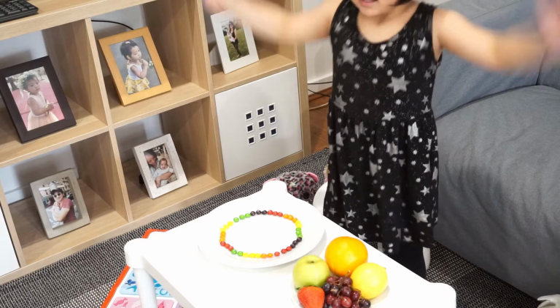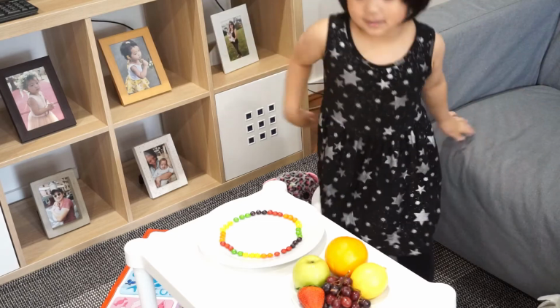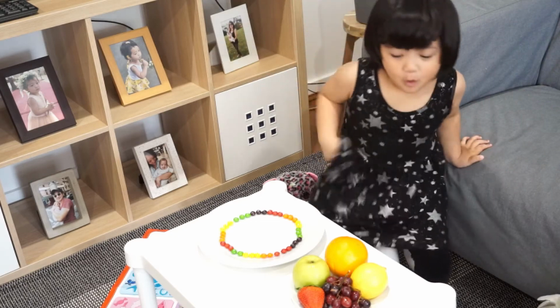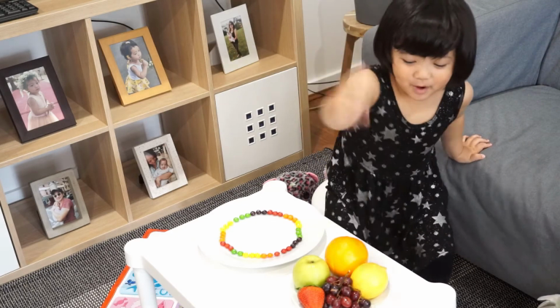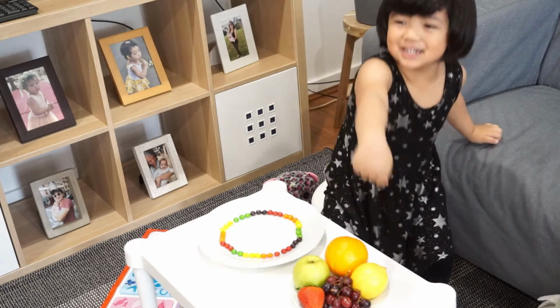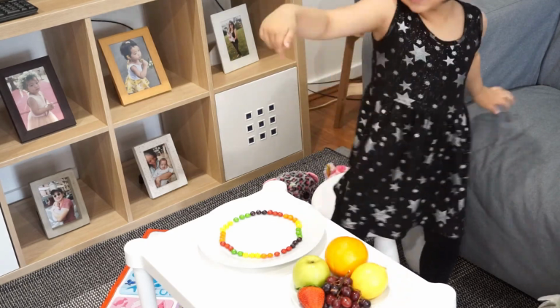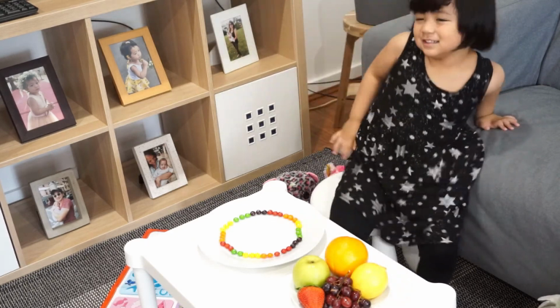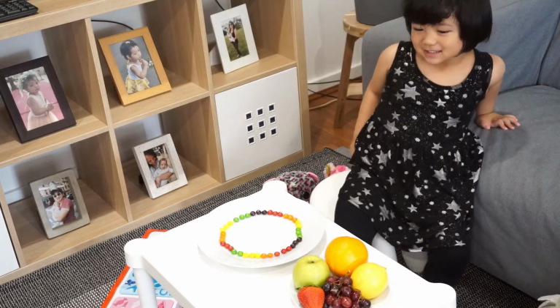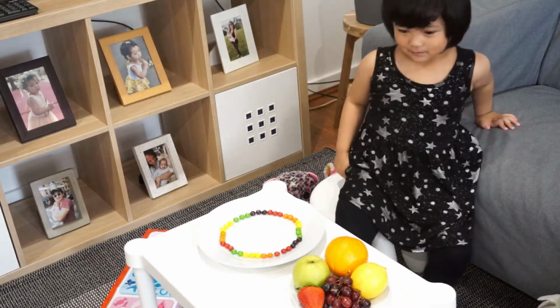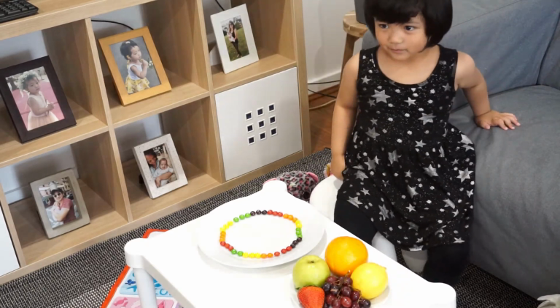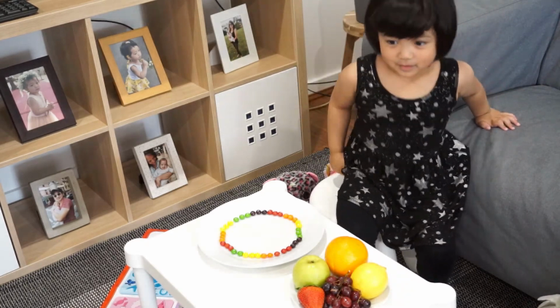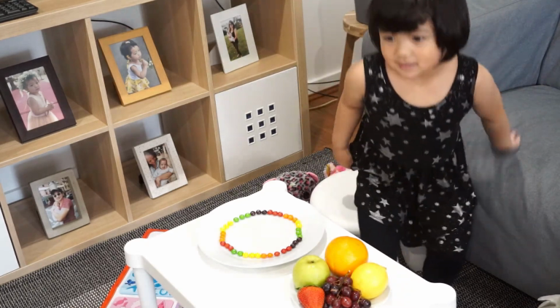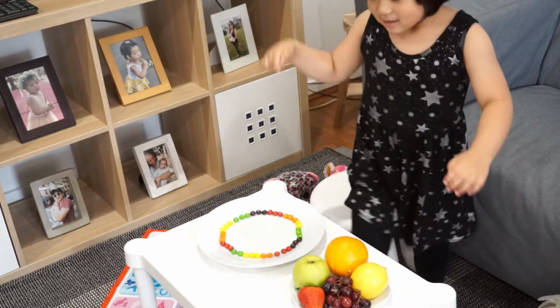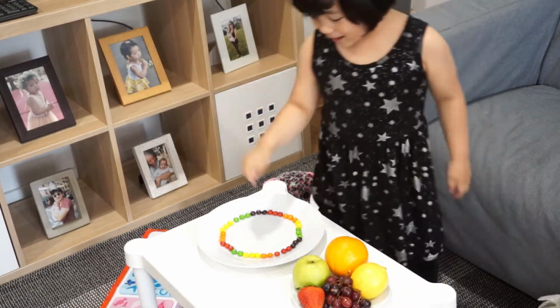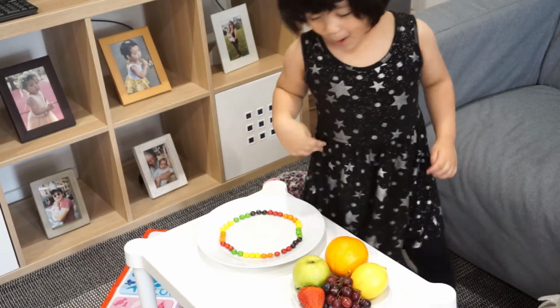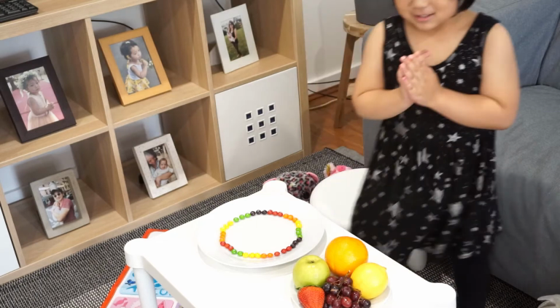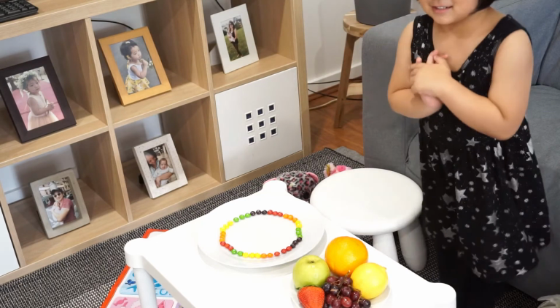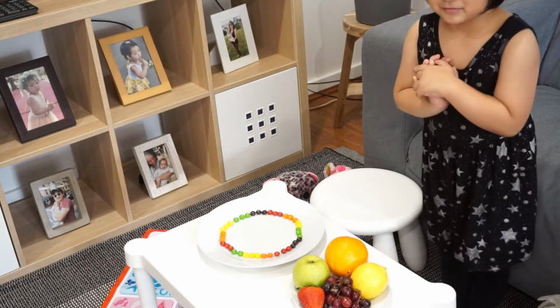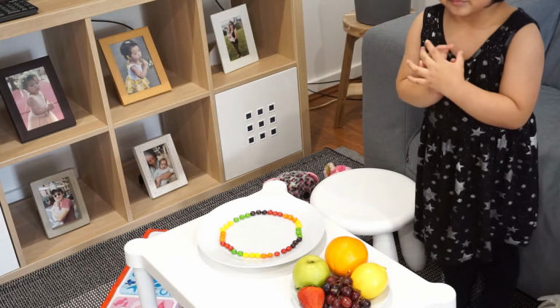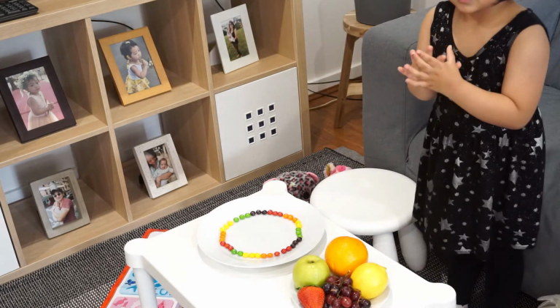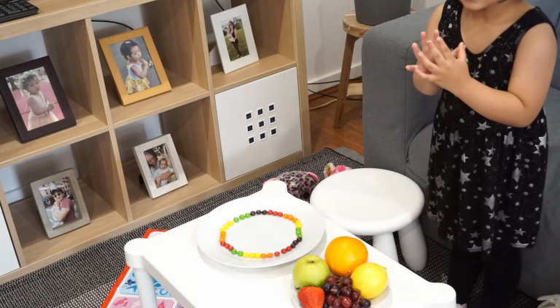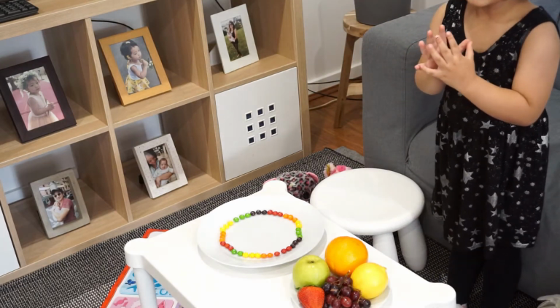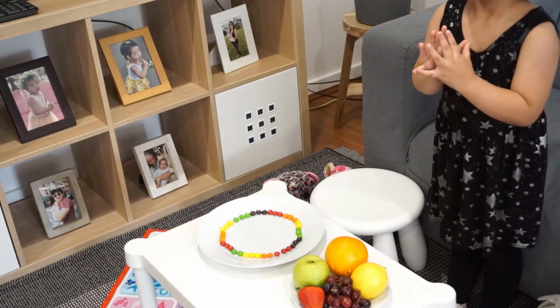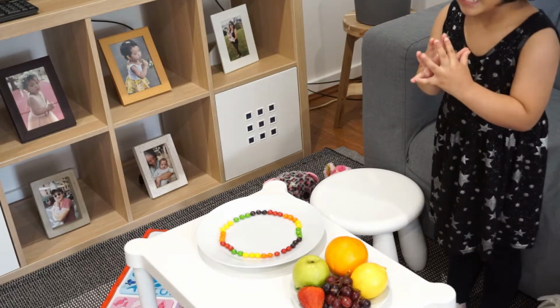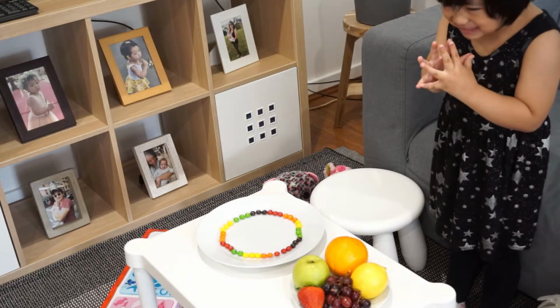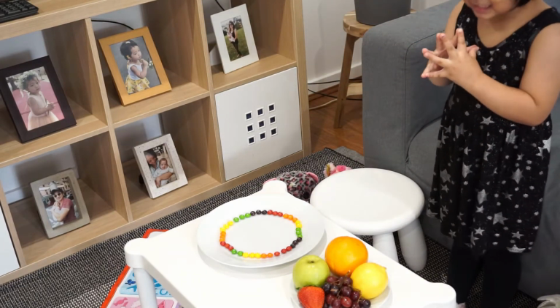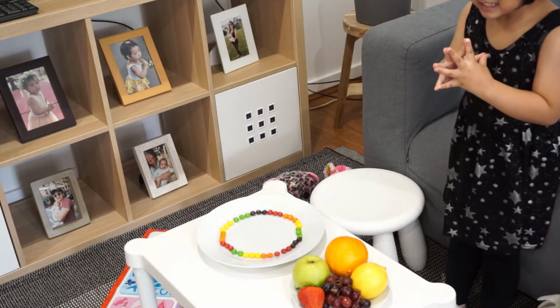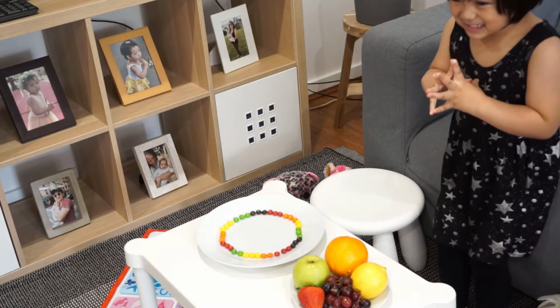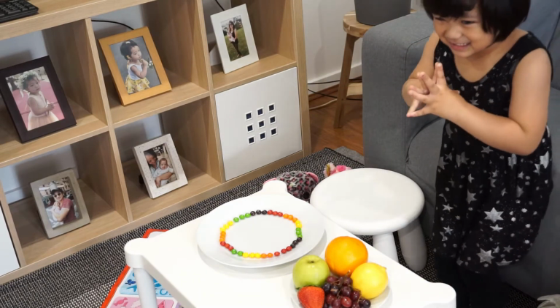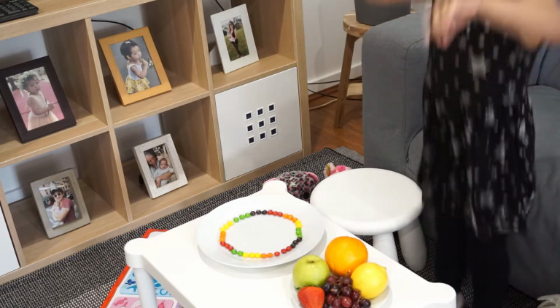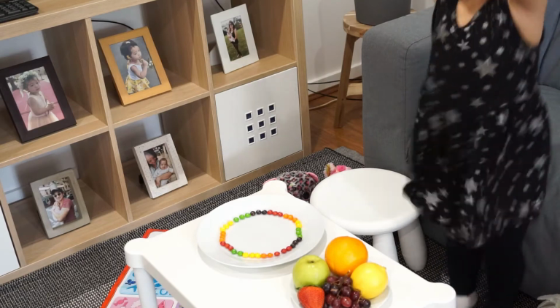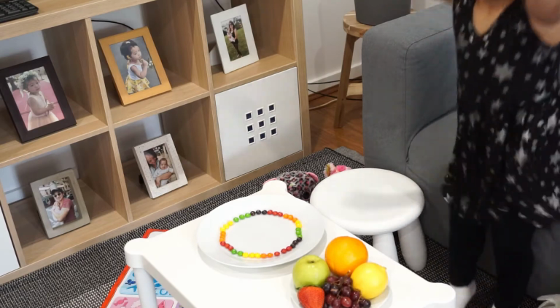What do we need to put? Water. Water? What do you think will happen? Rainbows. Rainbows will form? Yes. You'll see different colors? Yes.